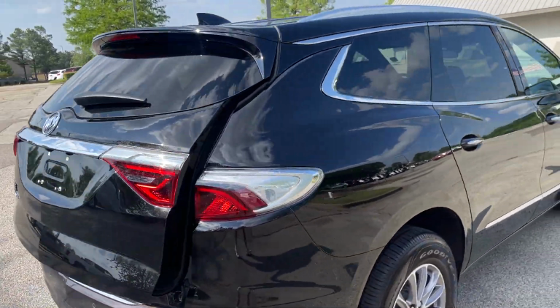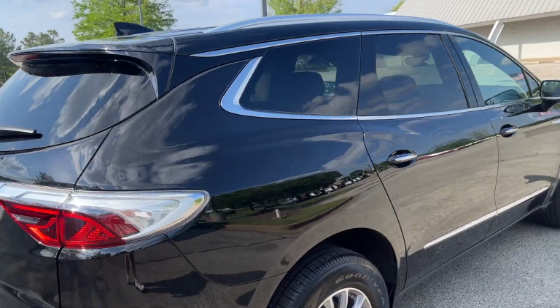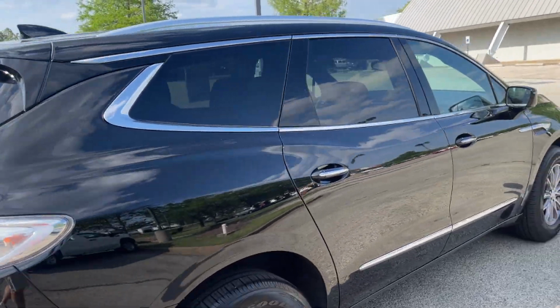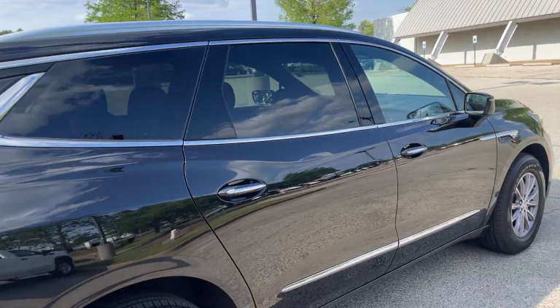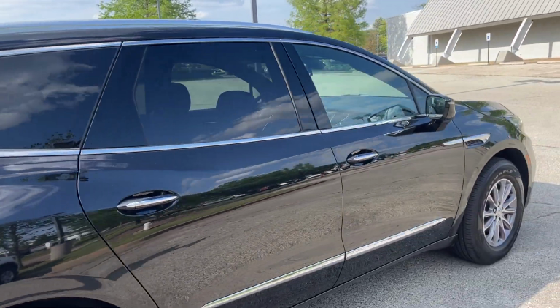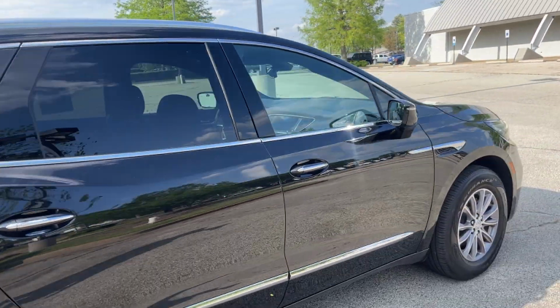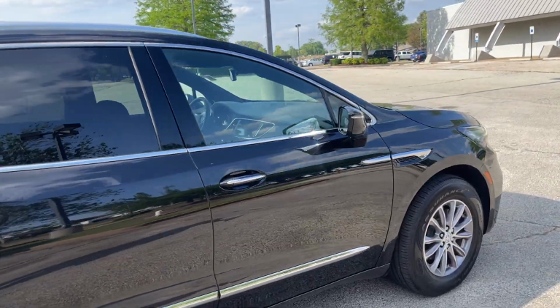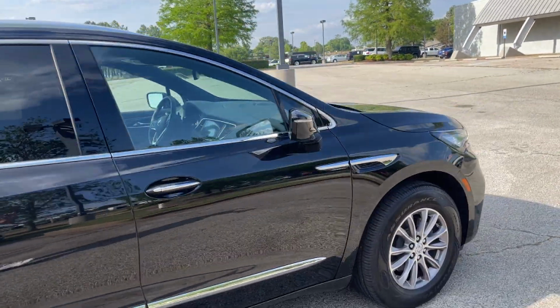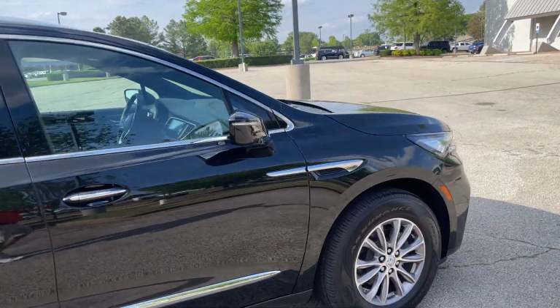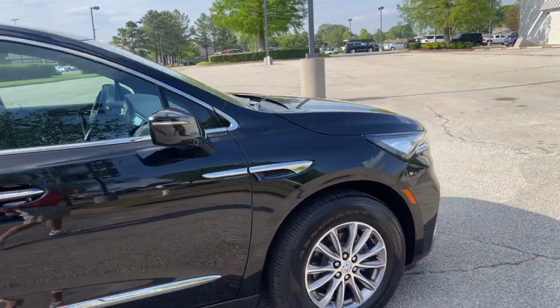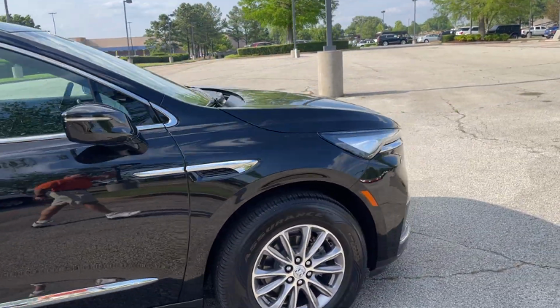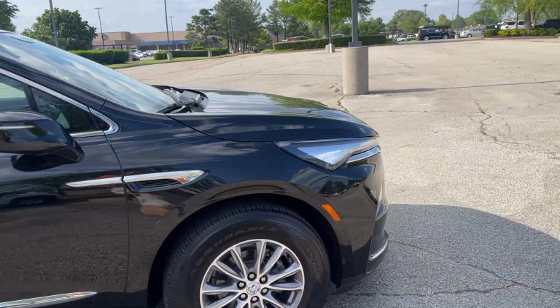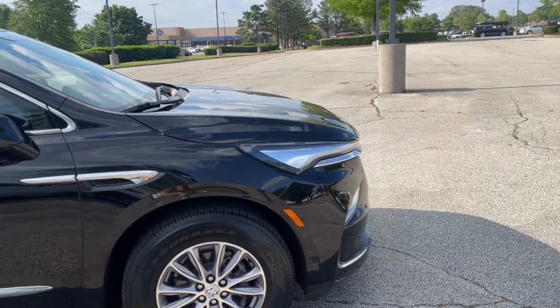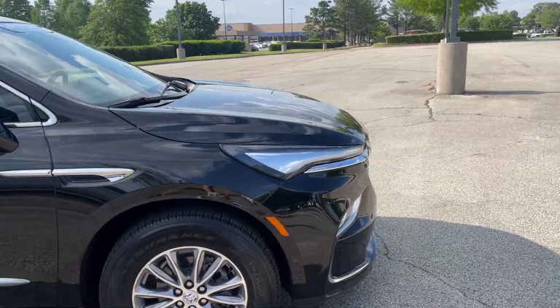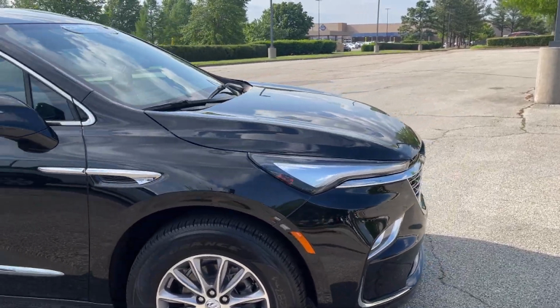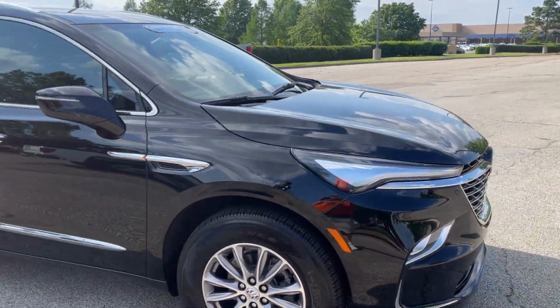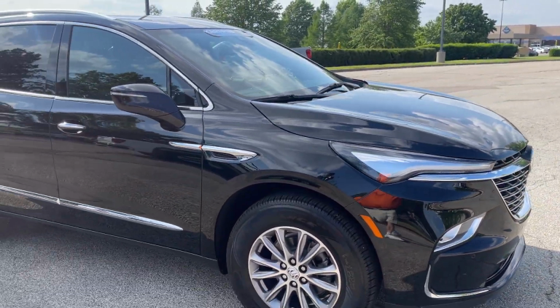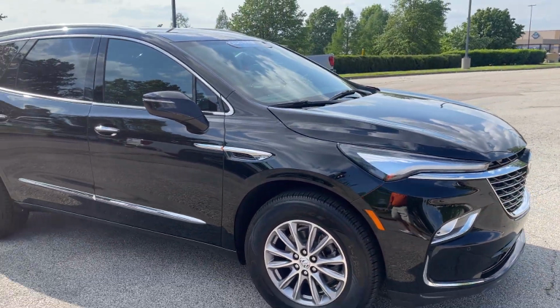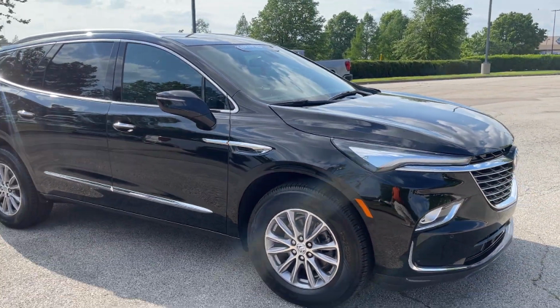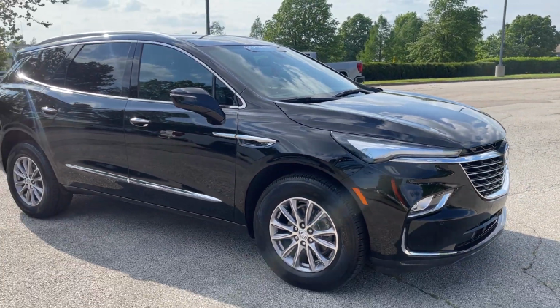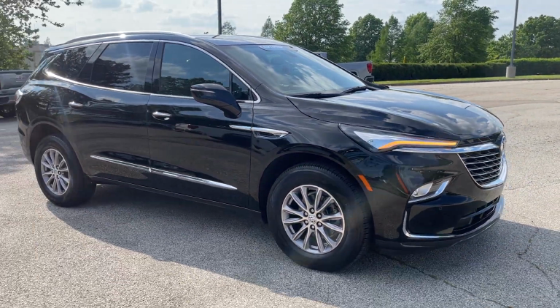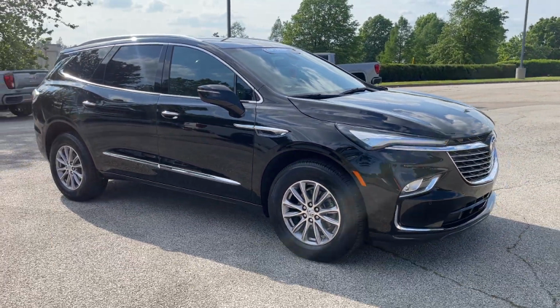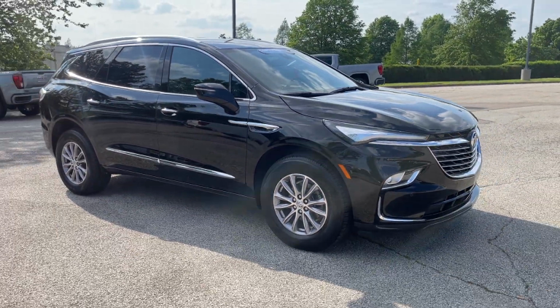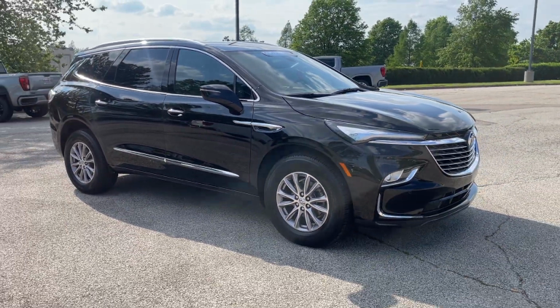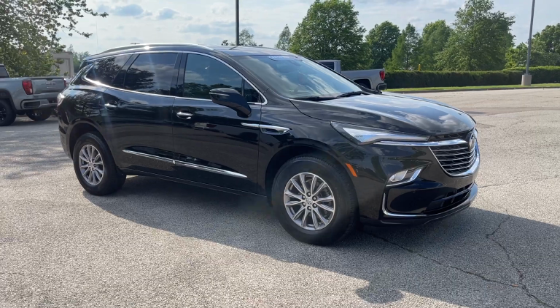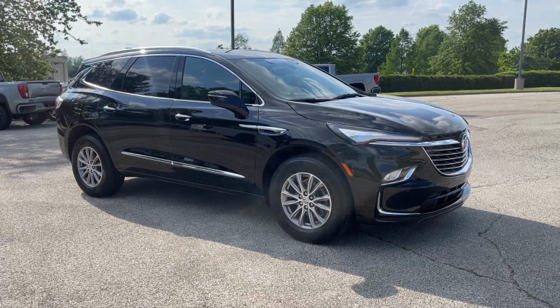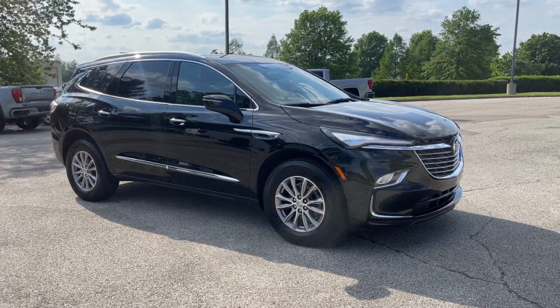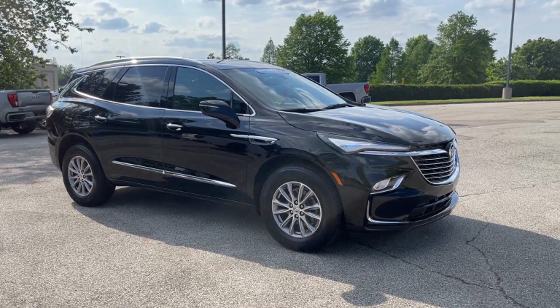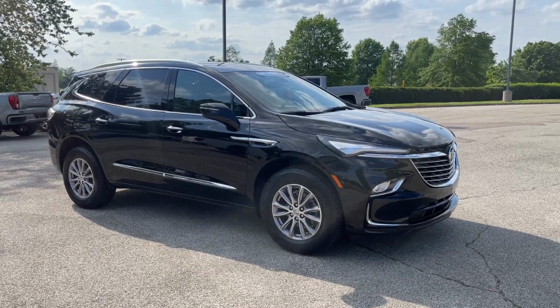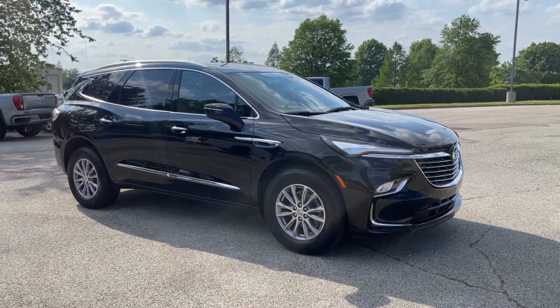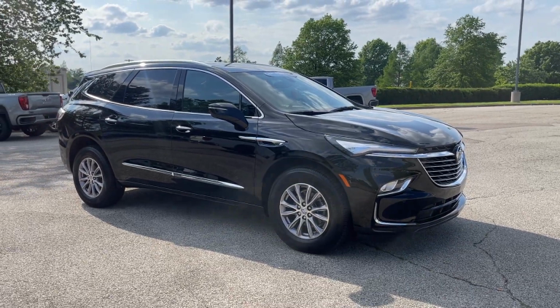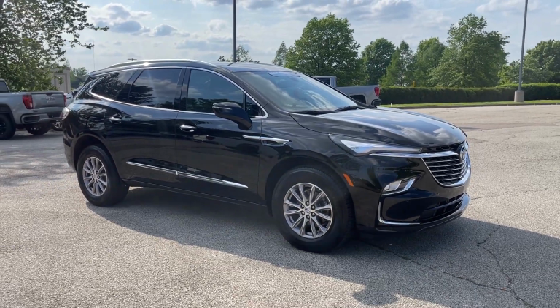Hey friends, this here is GM certified. What that means is you get an additional 12 months at 12,000 miles of bumper-to-bumper coverage, and powertrain — engine, transmission, drivetrain — up to 100,000 miles.